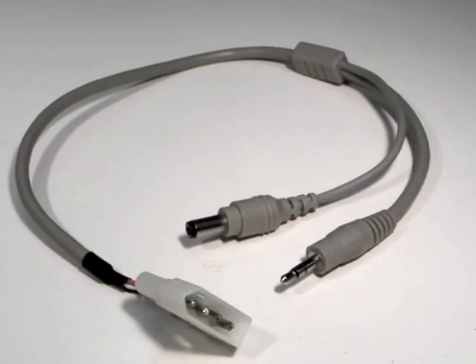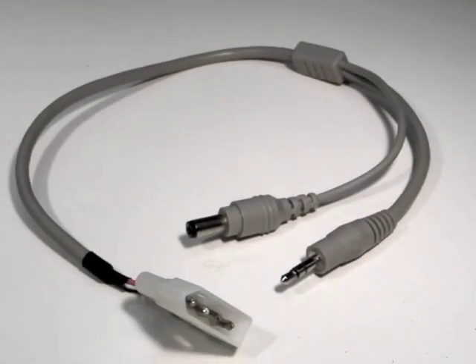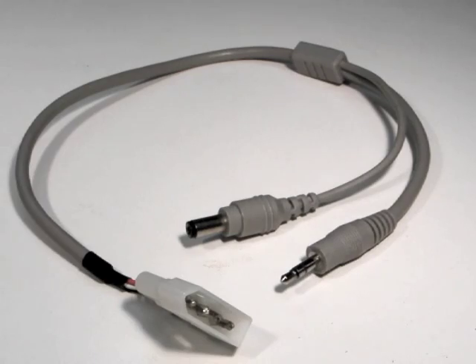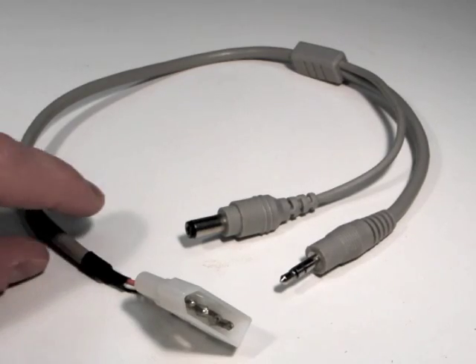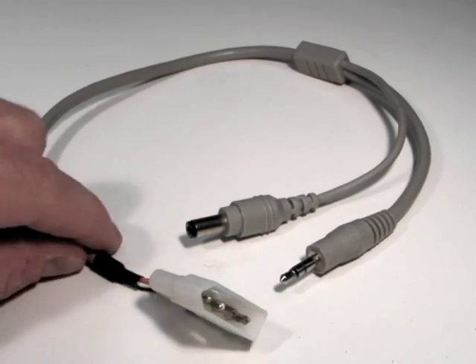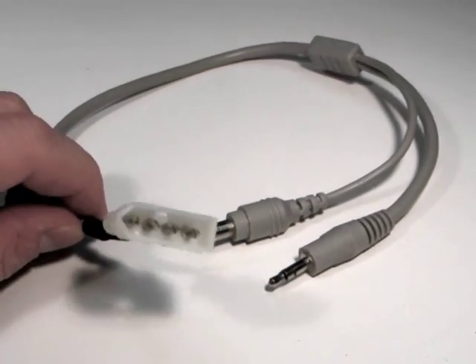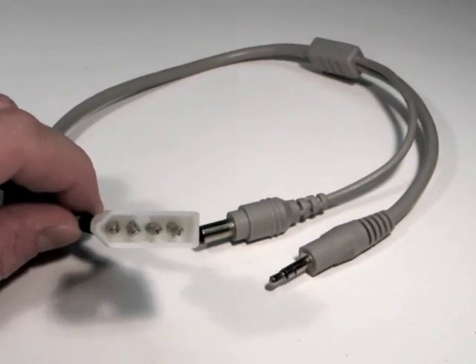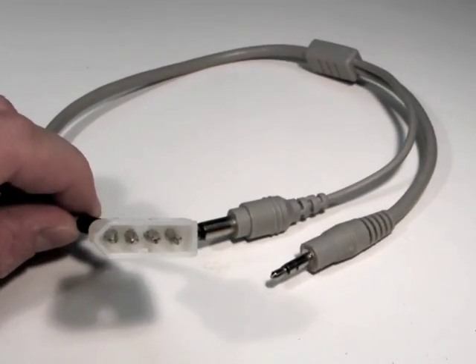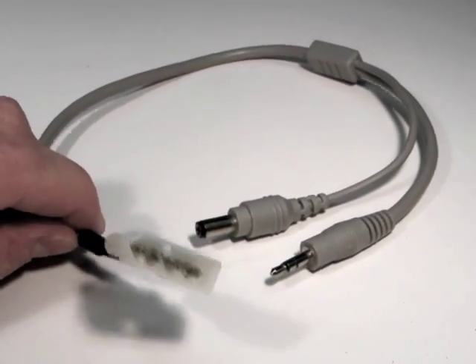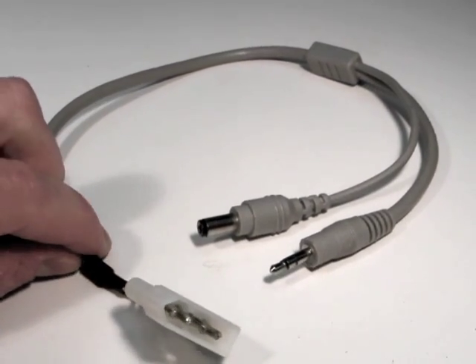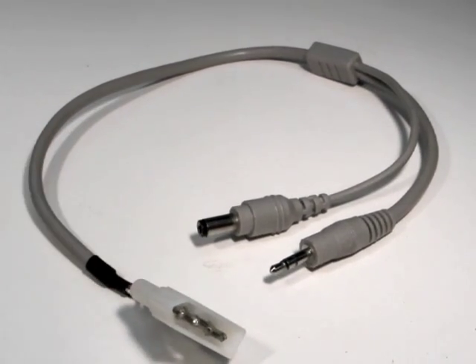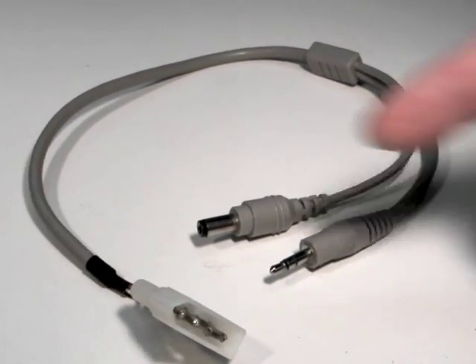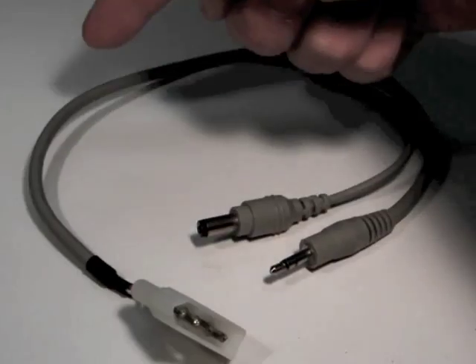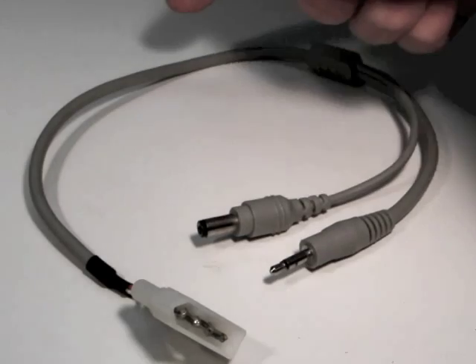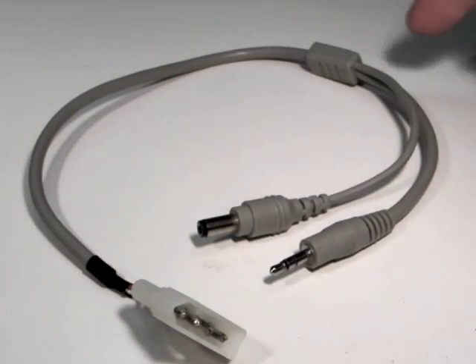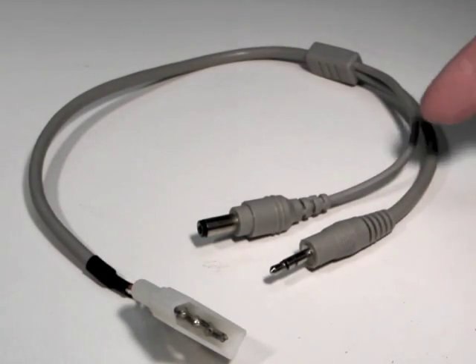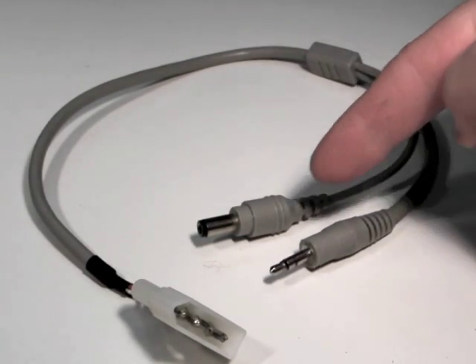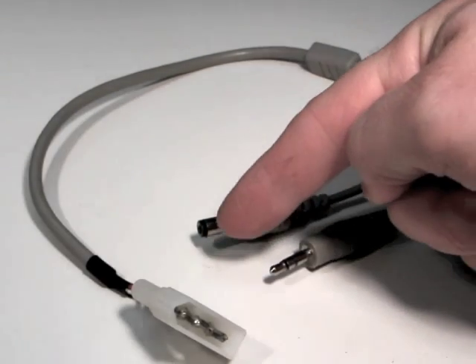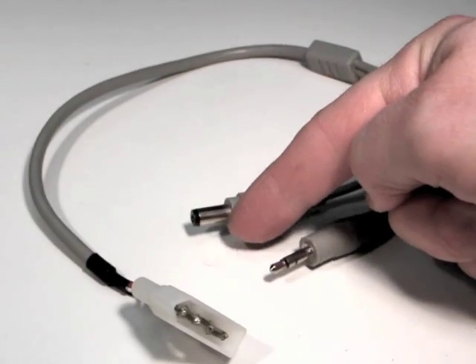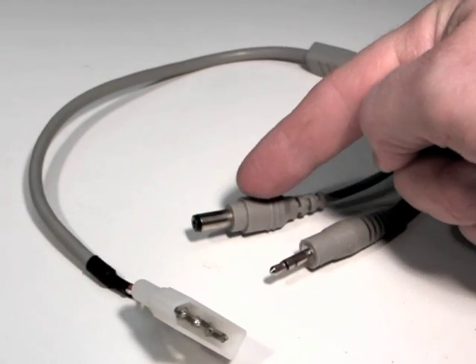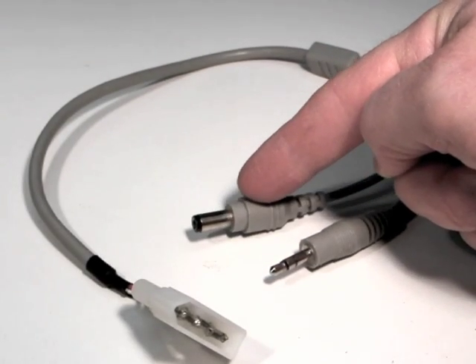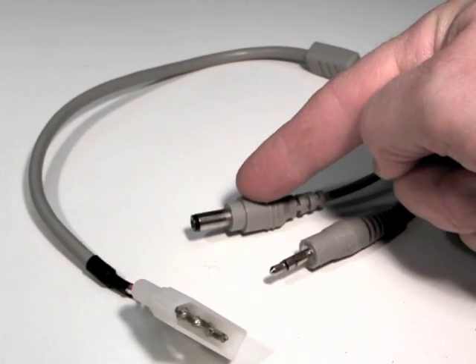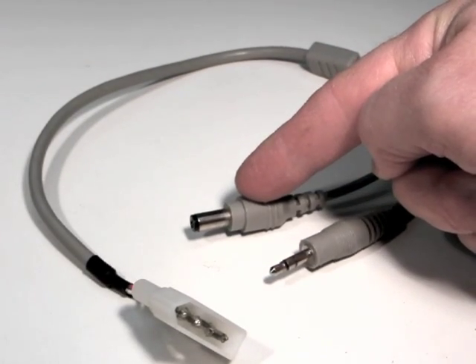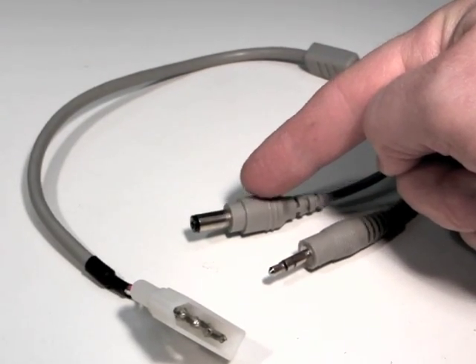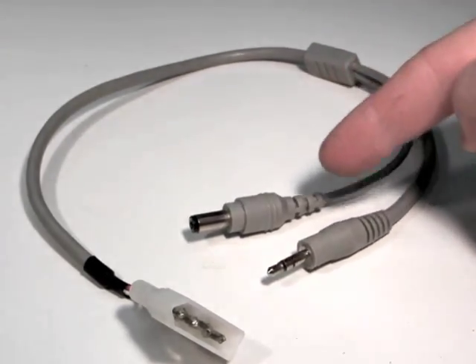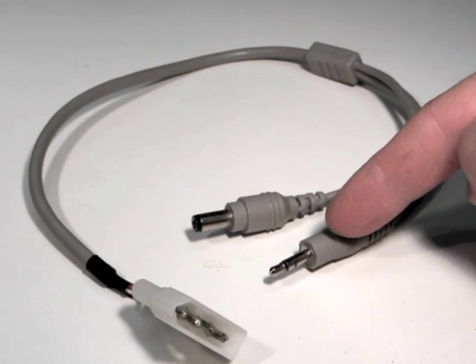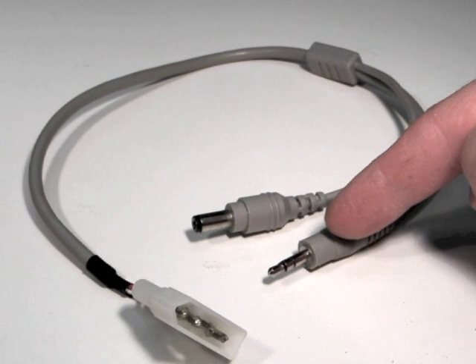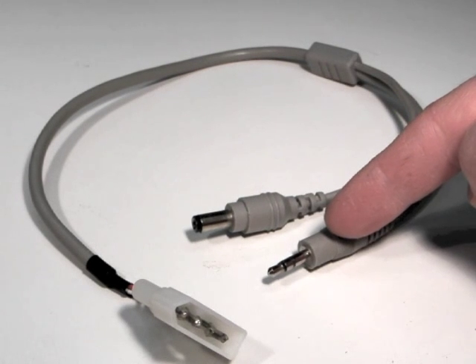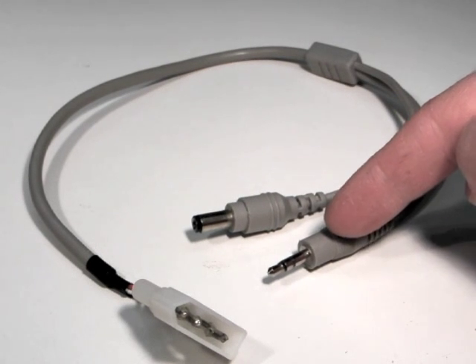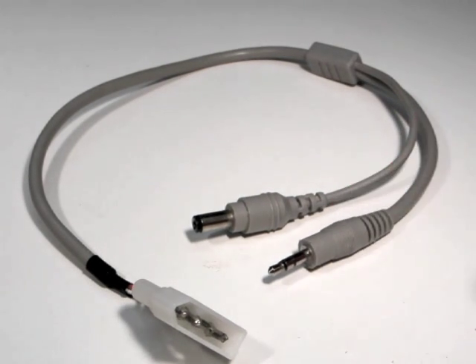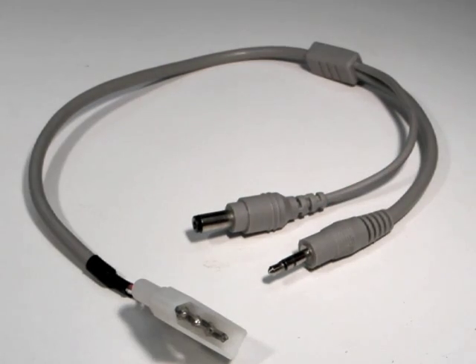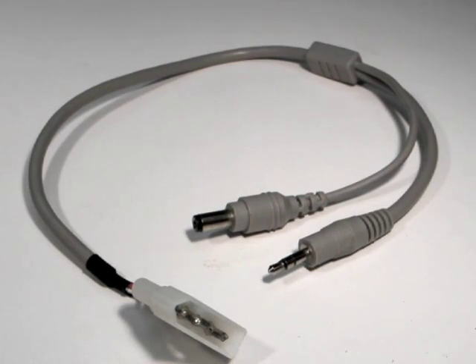The ICOM interface cable has a 4-pin connector on the radio end of the cable, and it splits out into a DC power connector and a control connector on the tuner end of the cable.